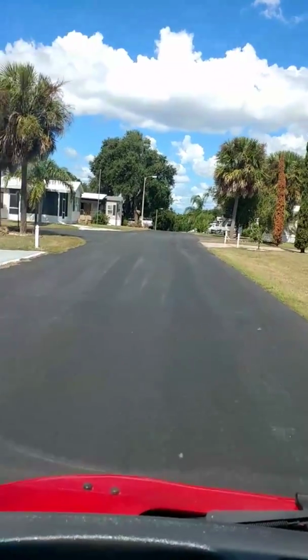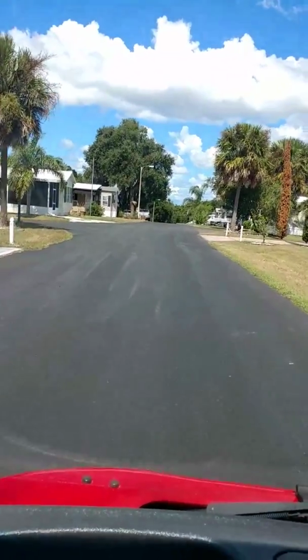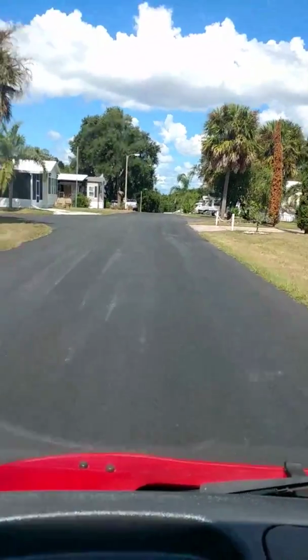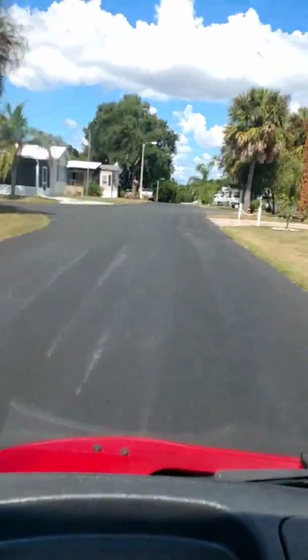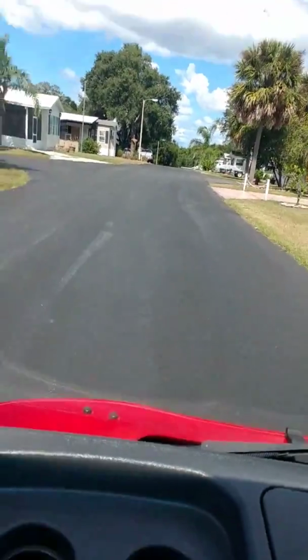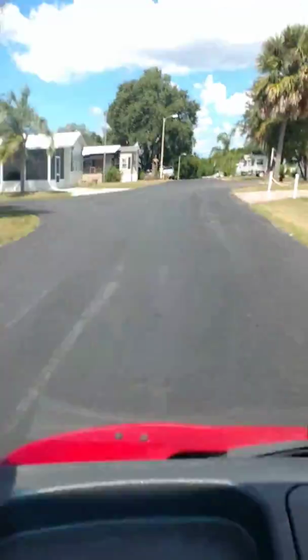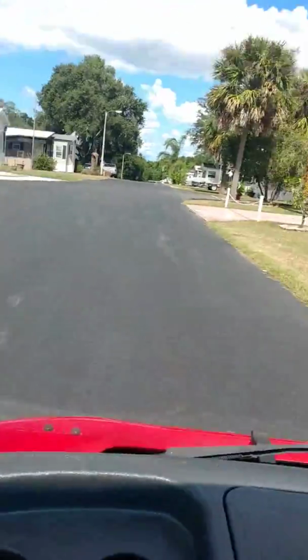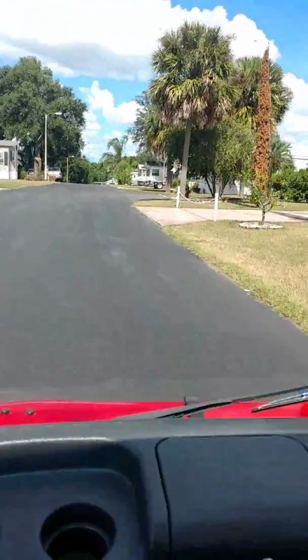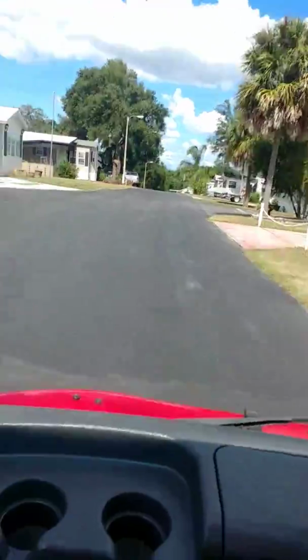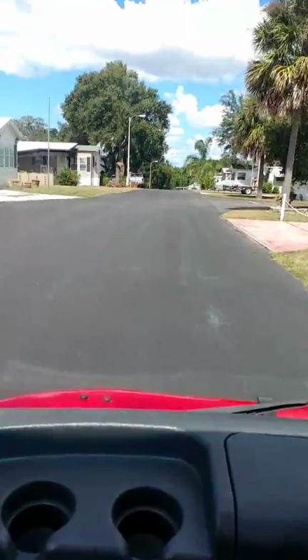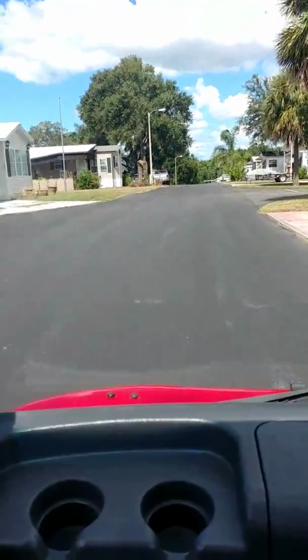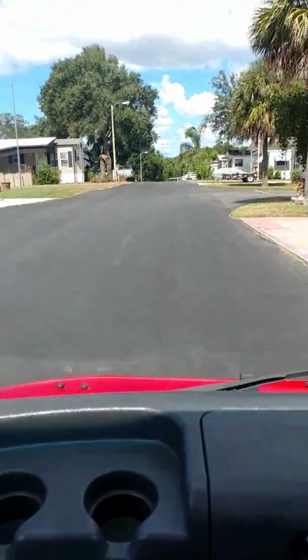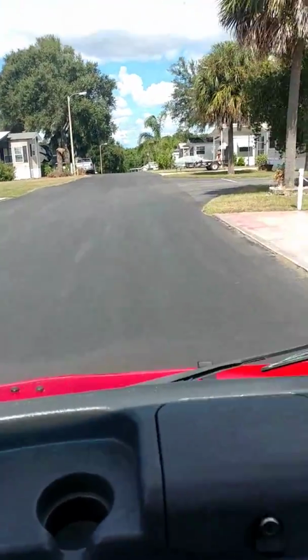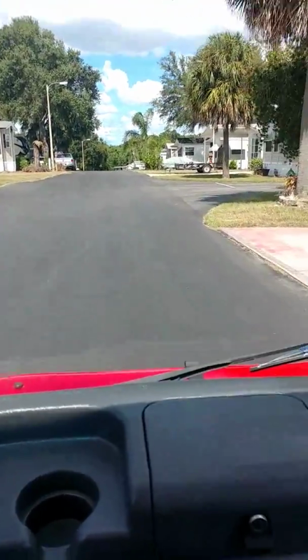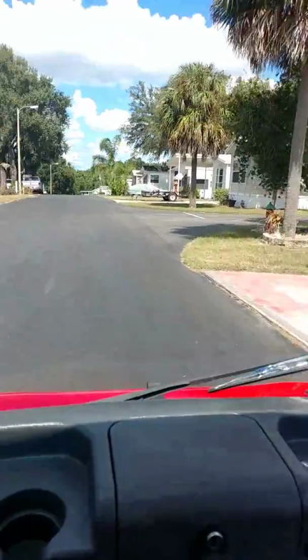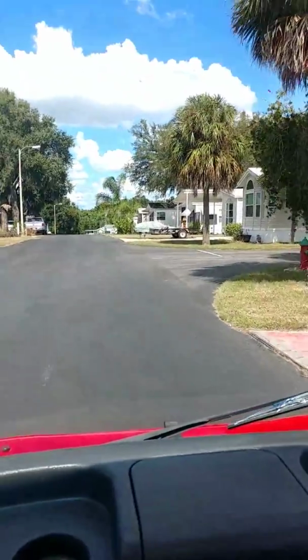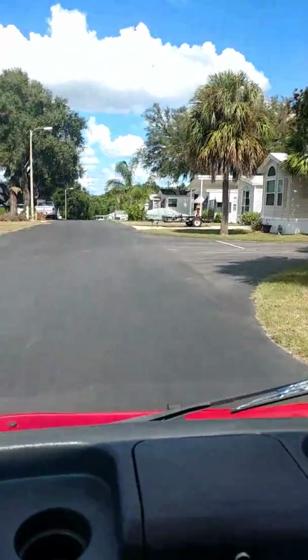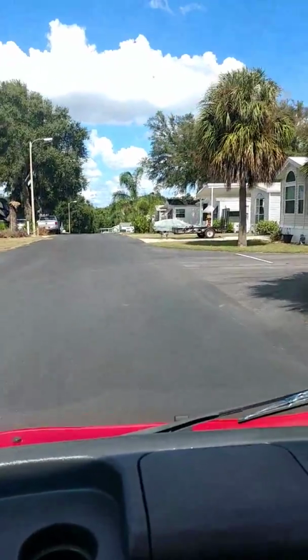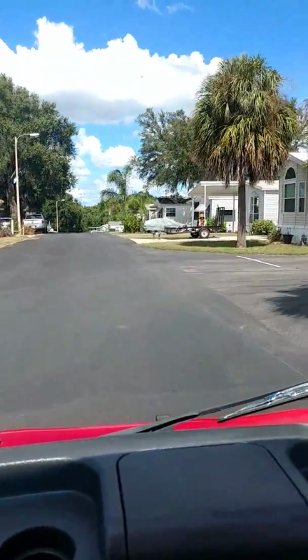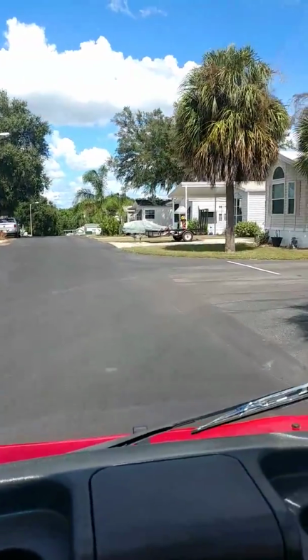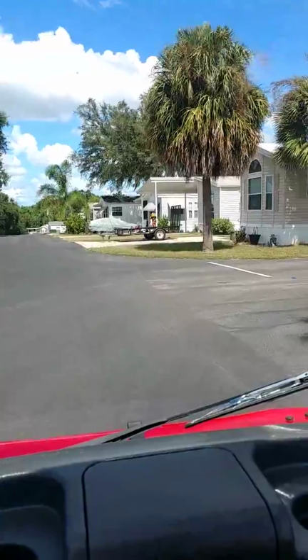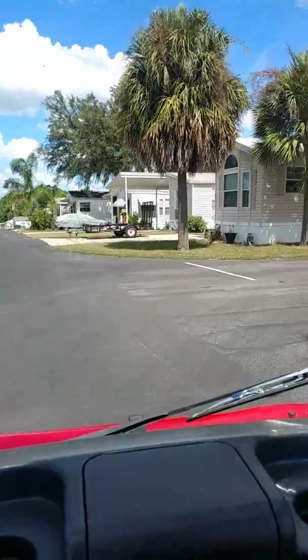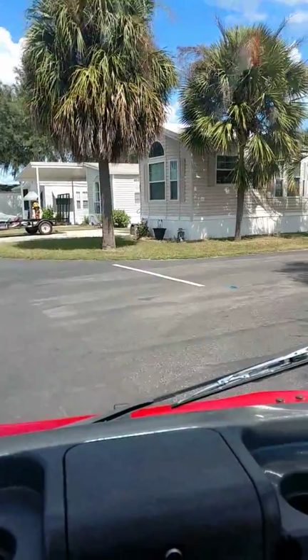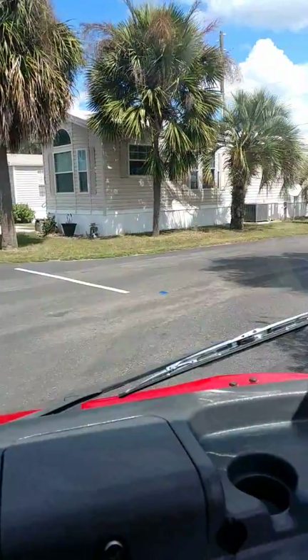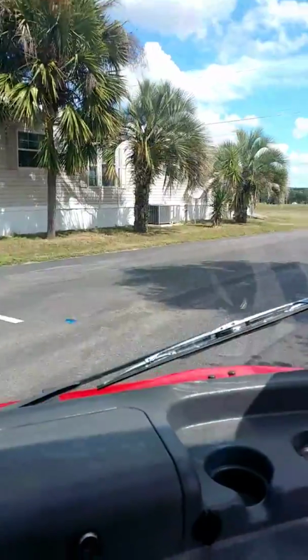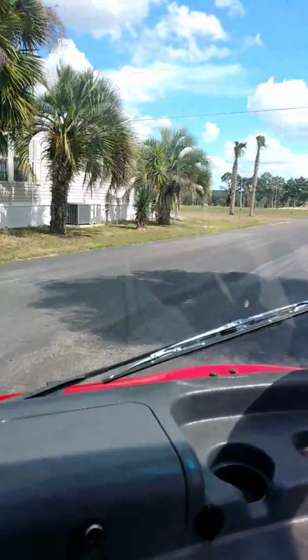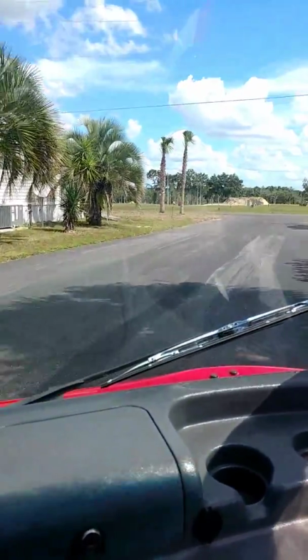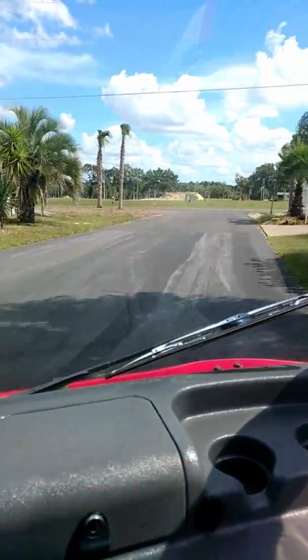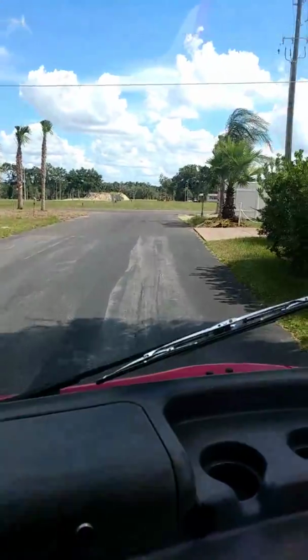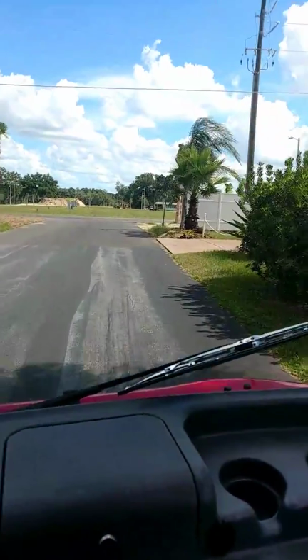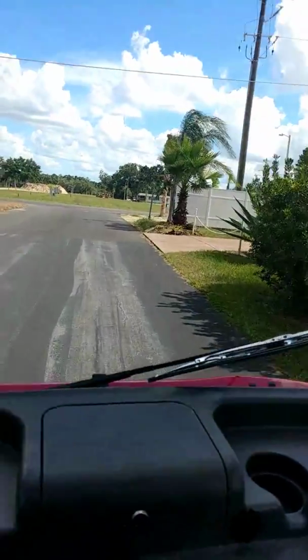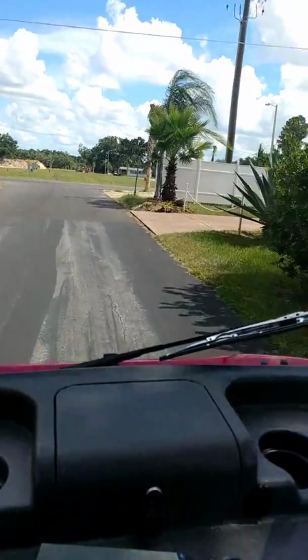So here we are at Recreation Plantation. We're going to the new addition. There's our house, two doors down. And here's a new area.